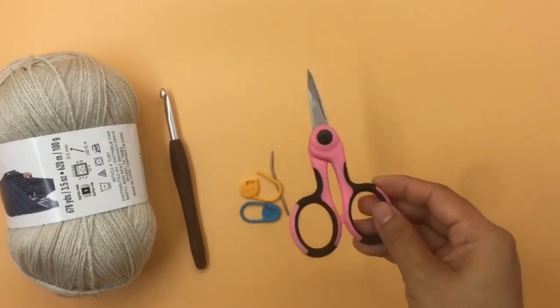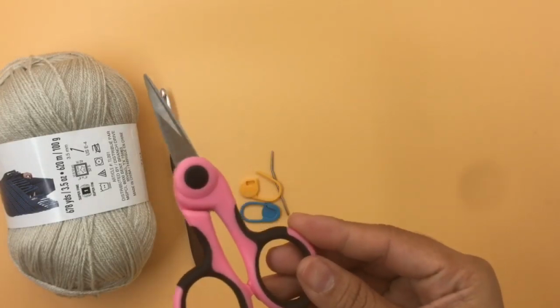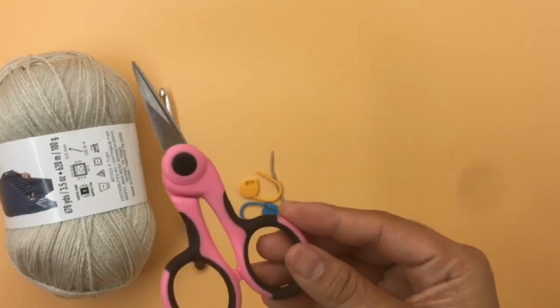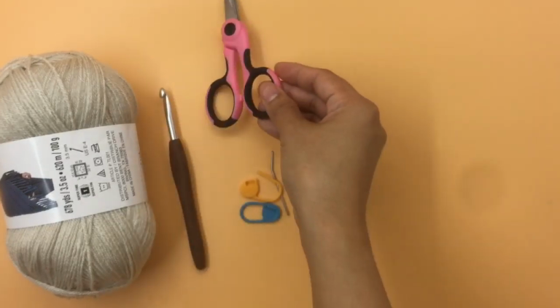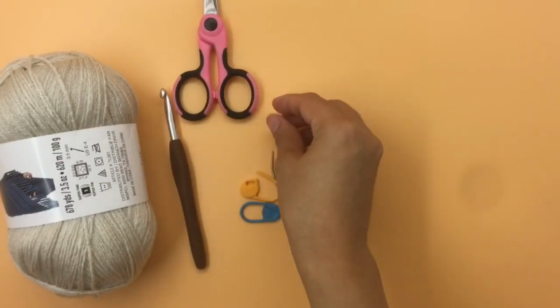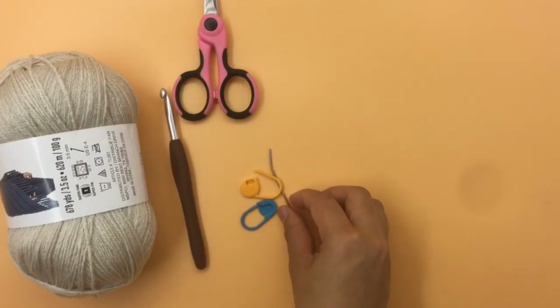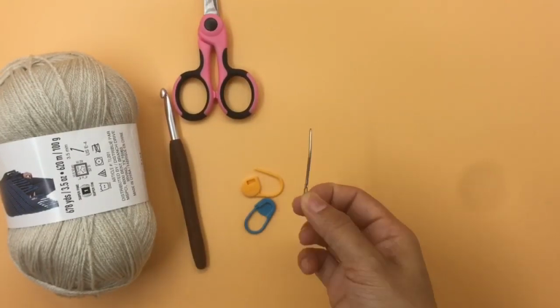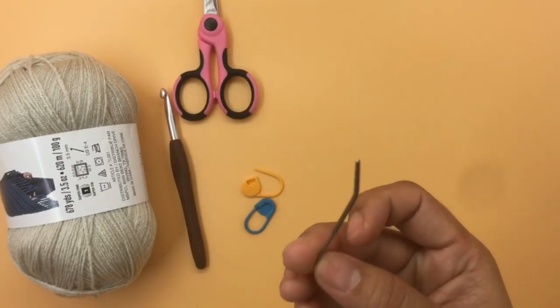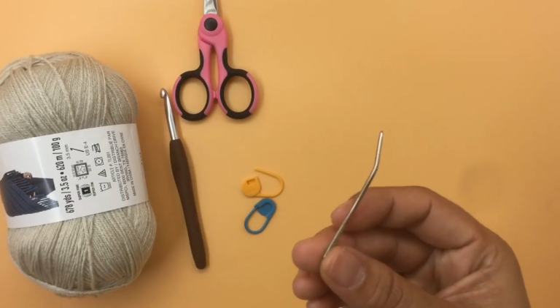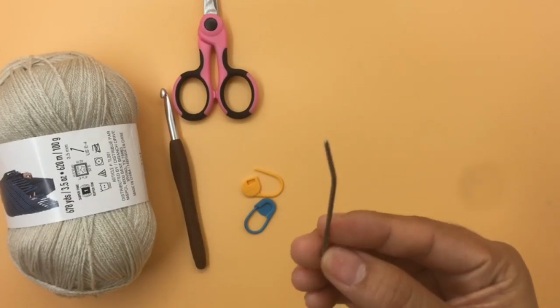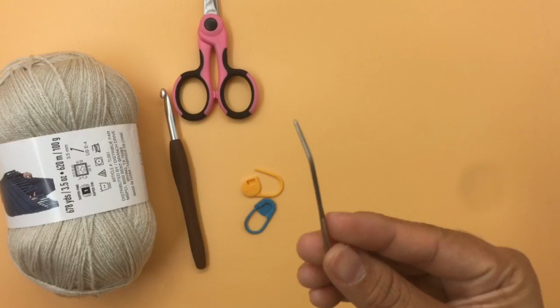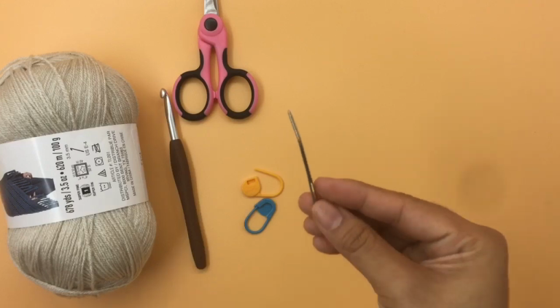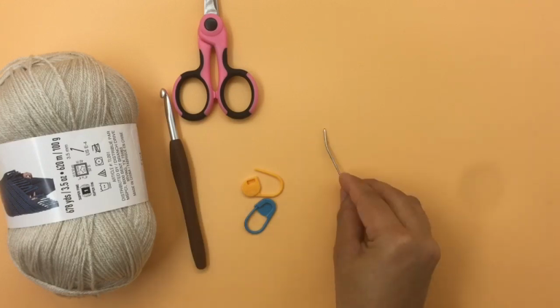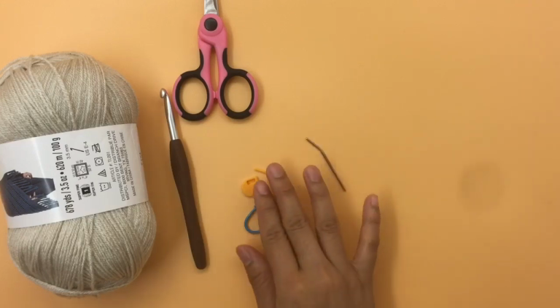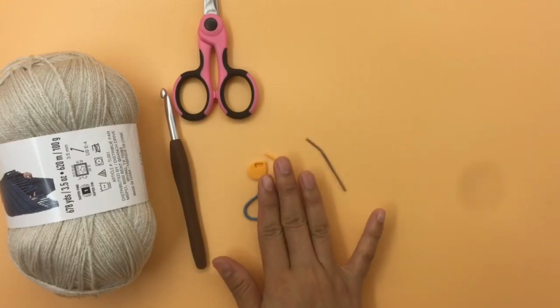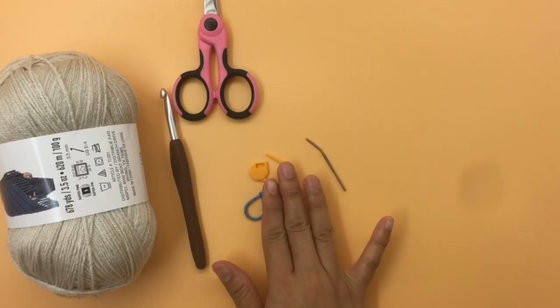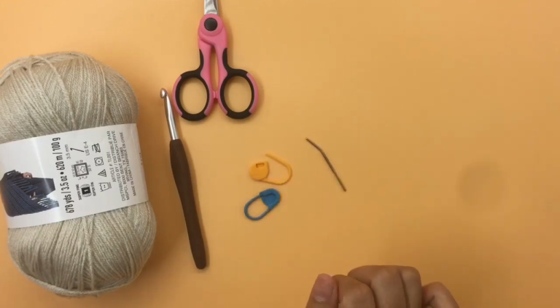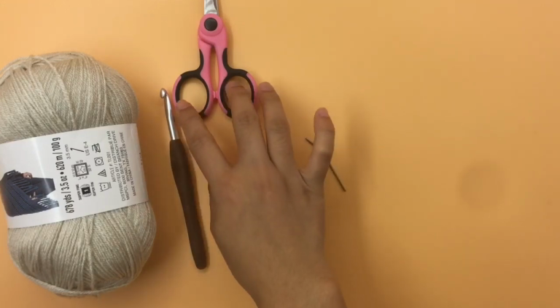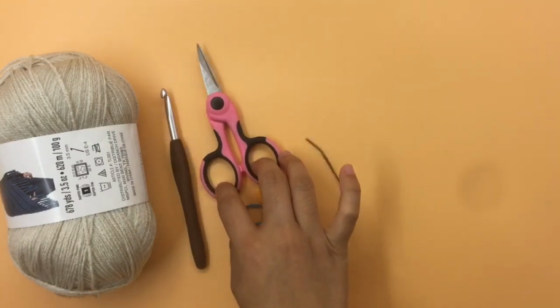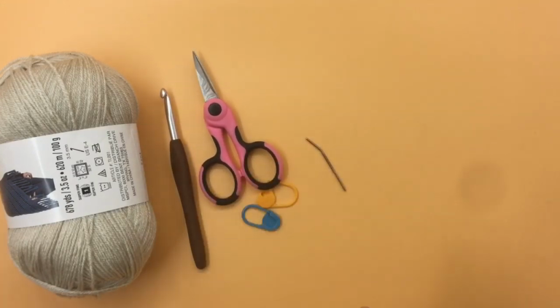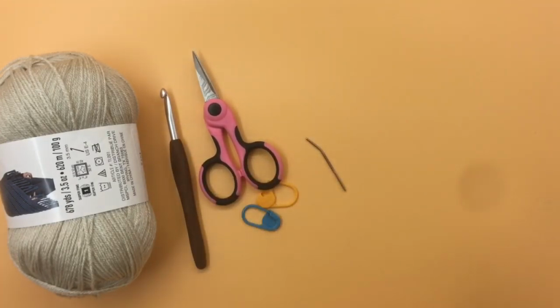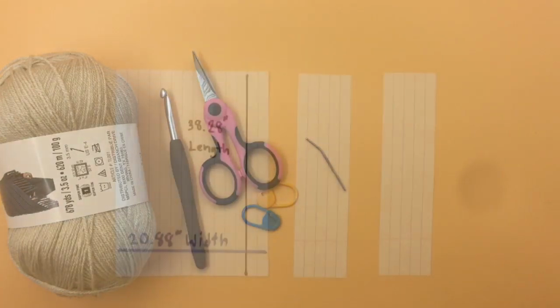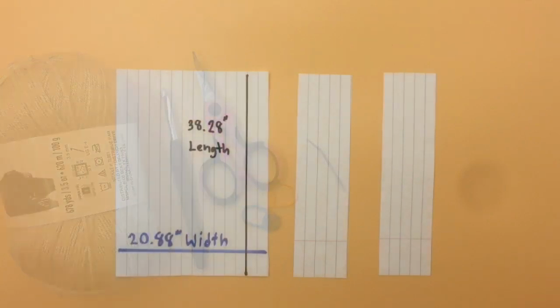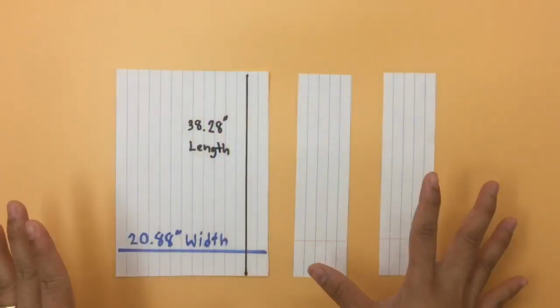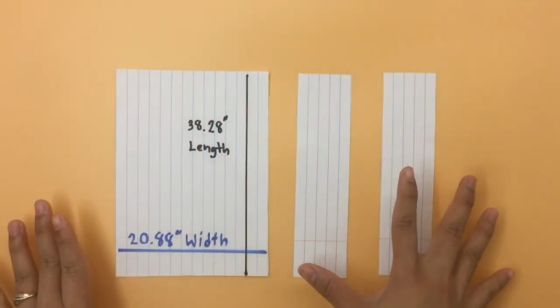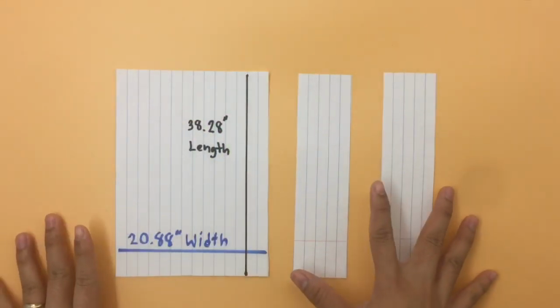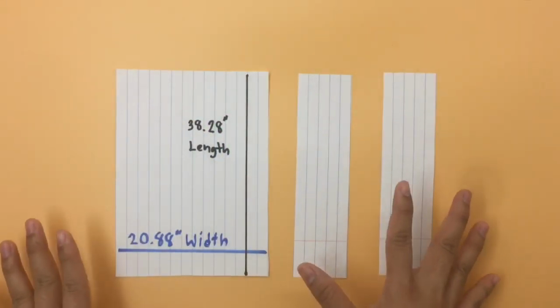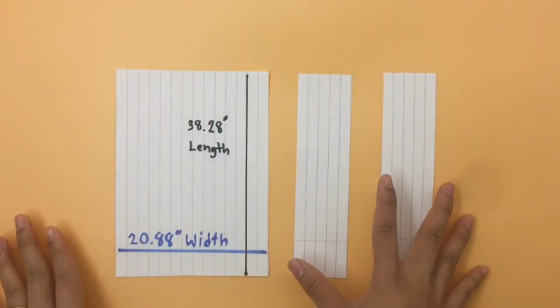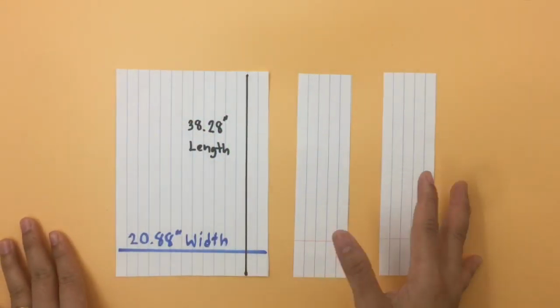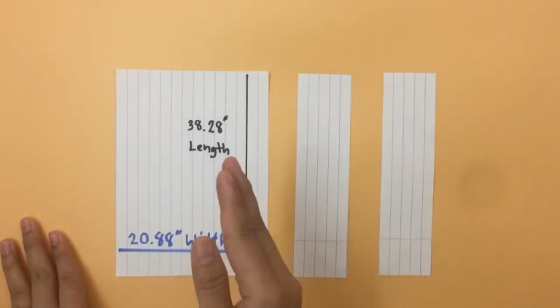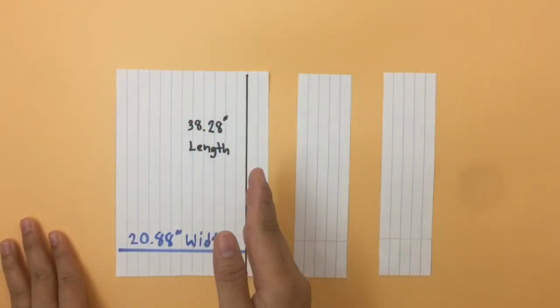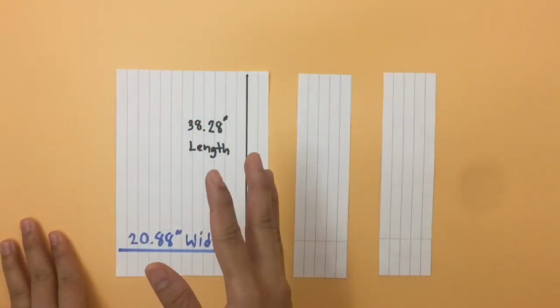You'll also need scissors, a yarn needle, and stitch markers. Before we start, I want to talk a little bit about how the pattern works.